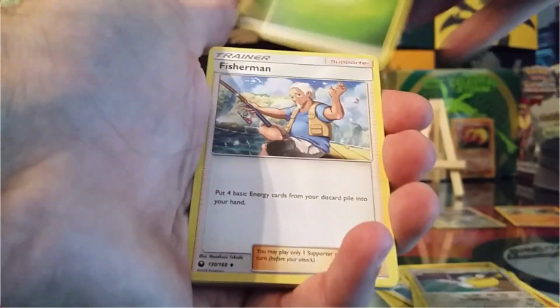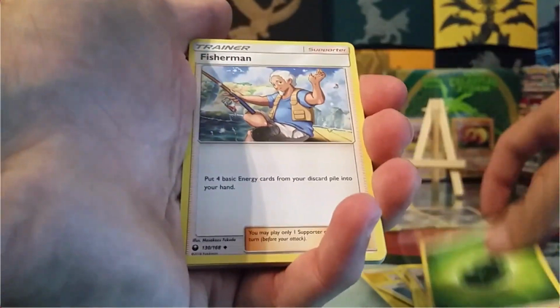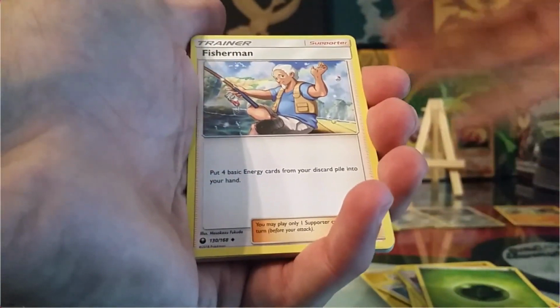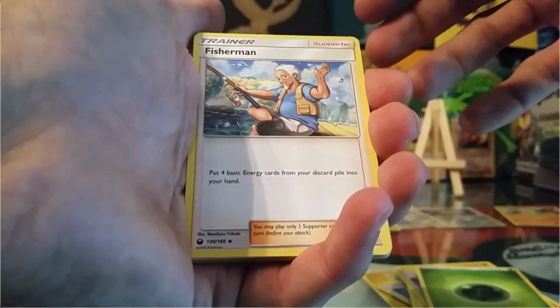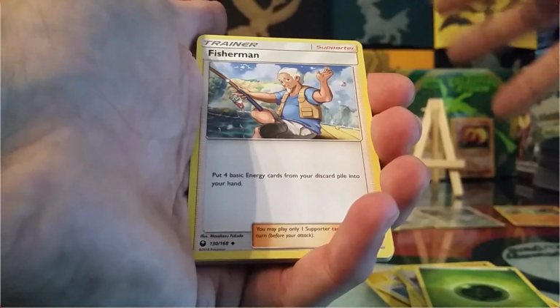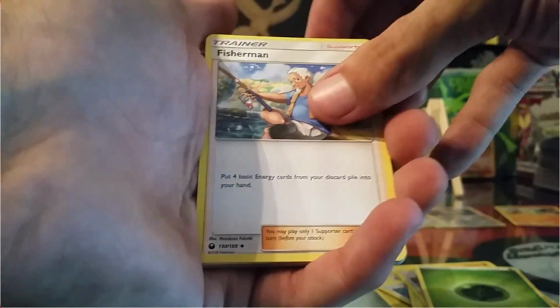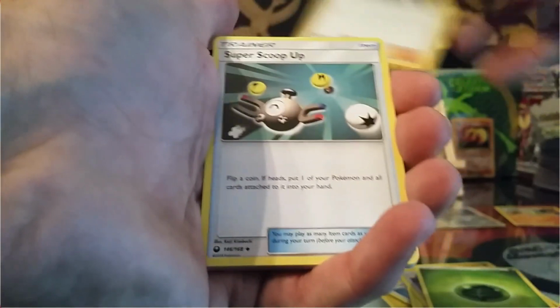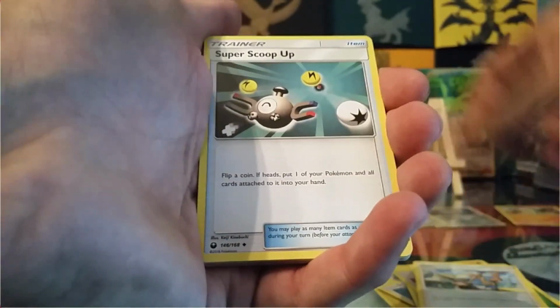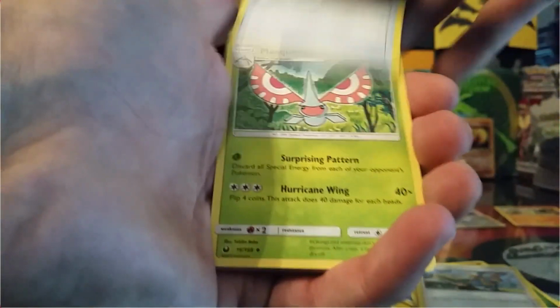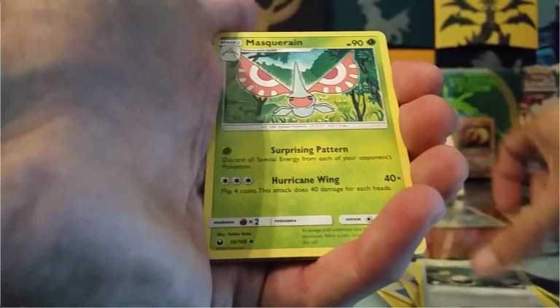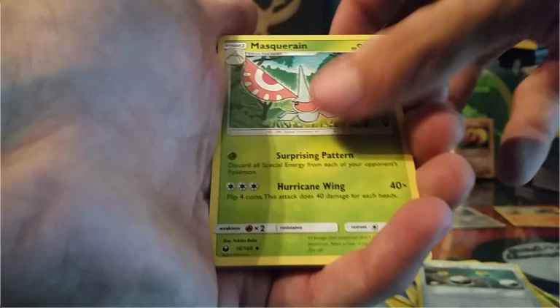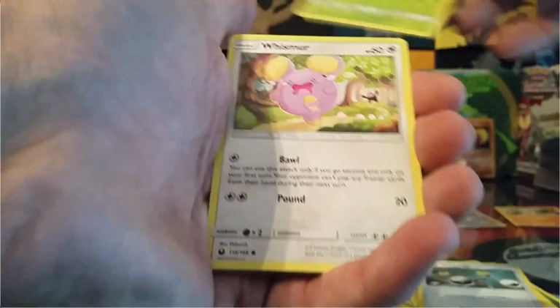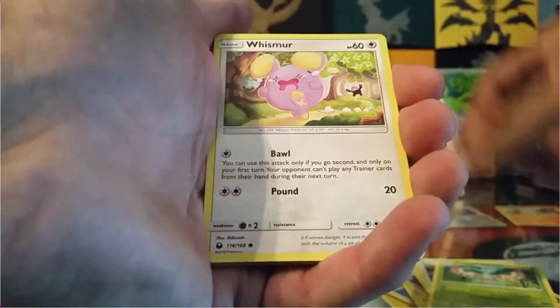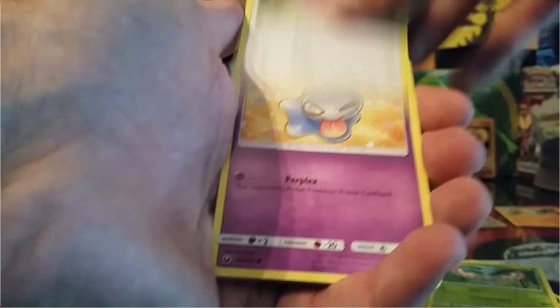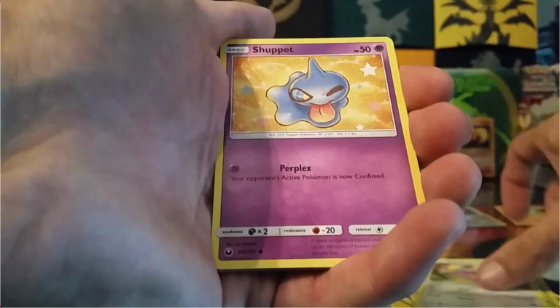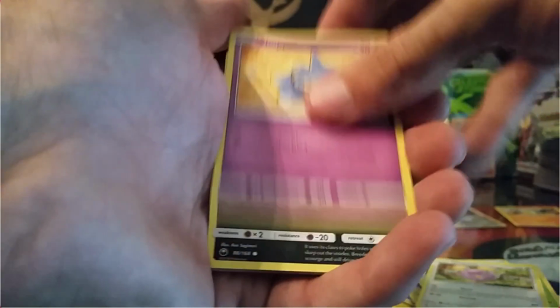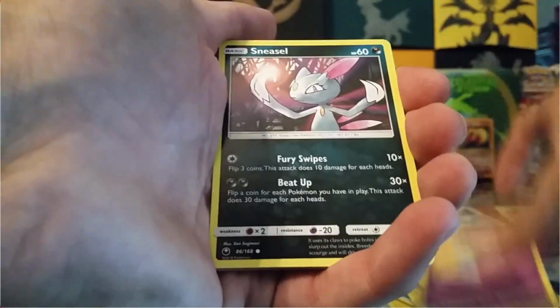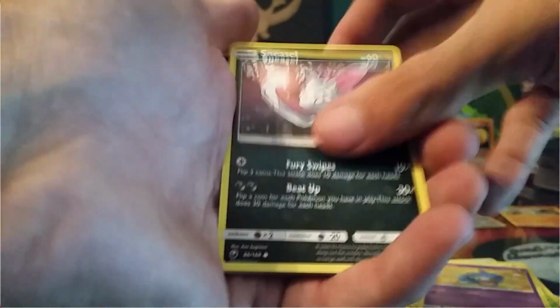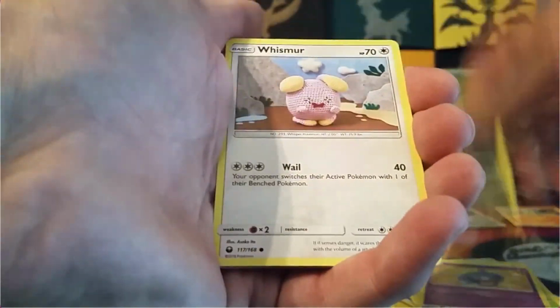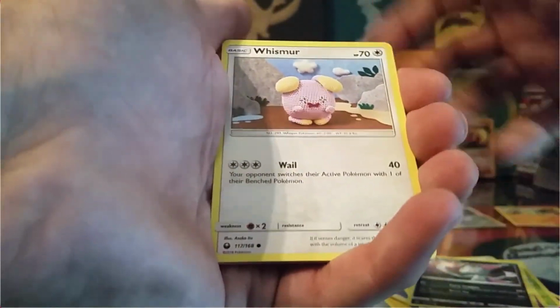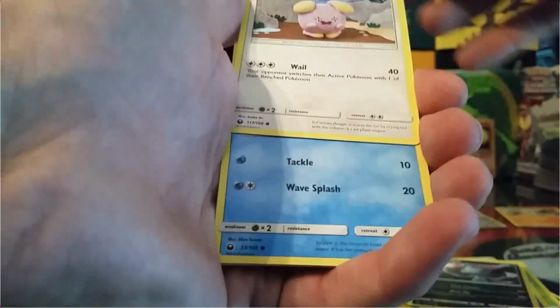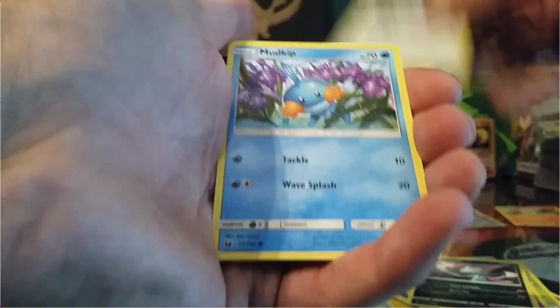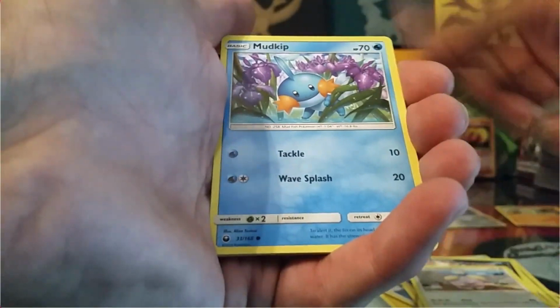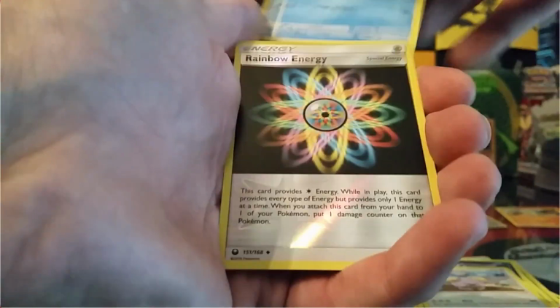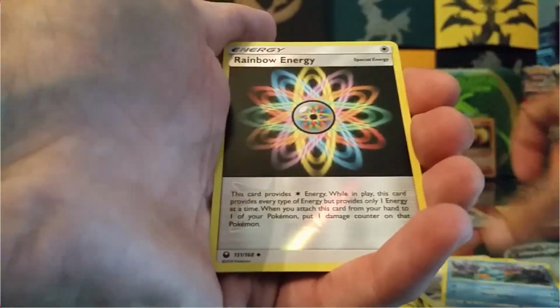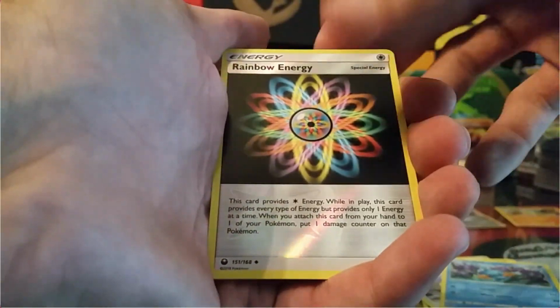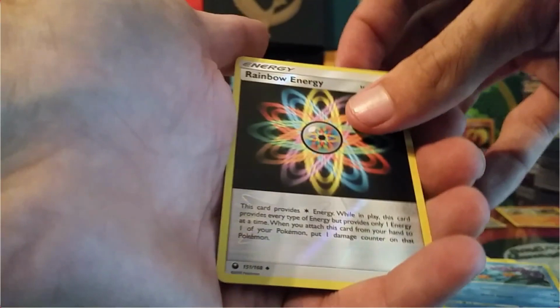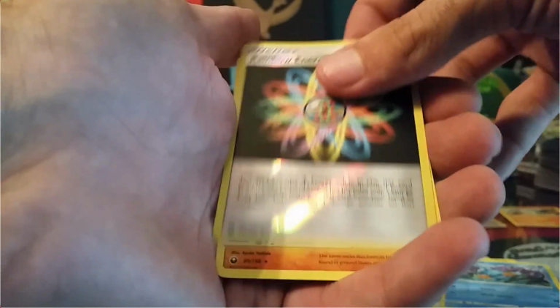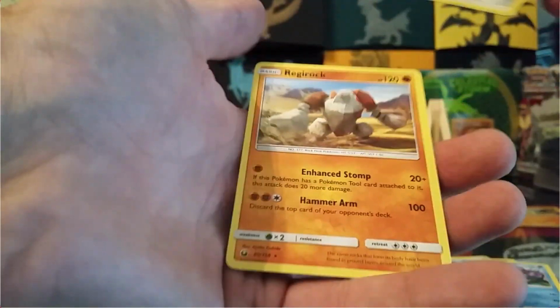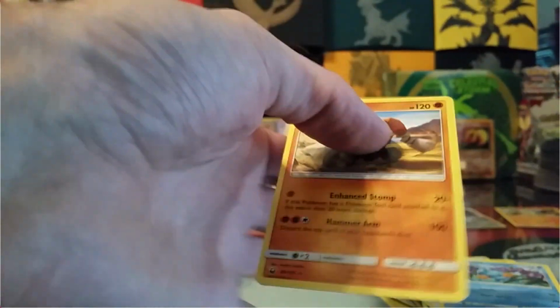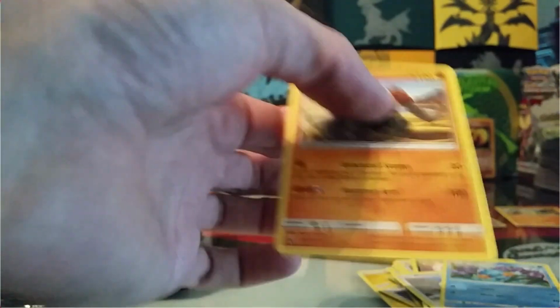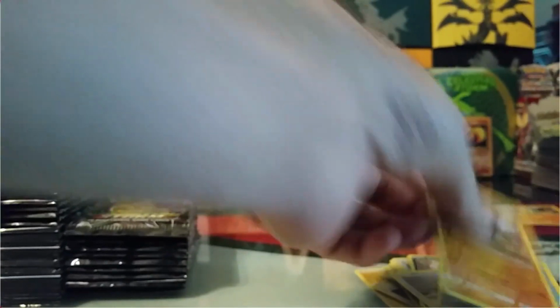We got a Leaf Energy, Grass Energy, Fisherman, Super Scoop Up, Masquerain, Whismur, Shuppet, Sneasel, Whismur, Mudkip, Rainbow Energy Reversed, and a non-holo rare Regirock.